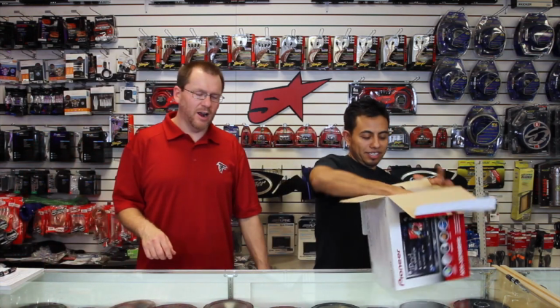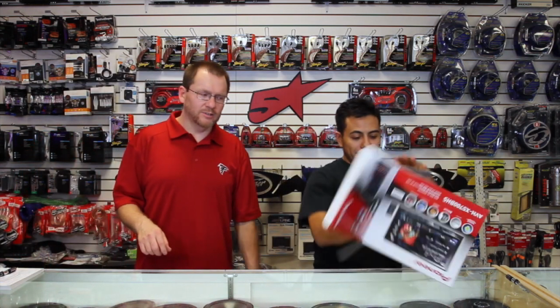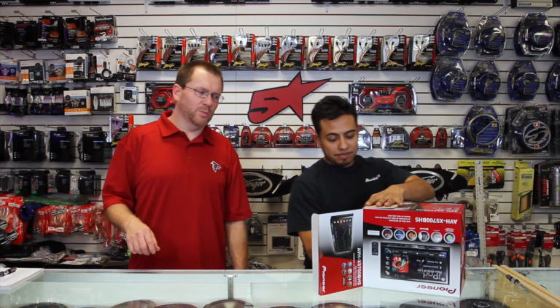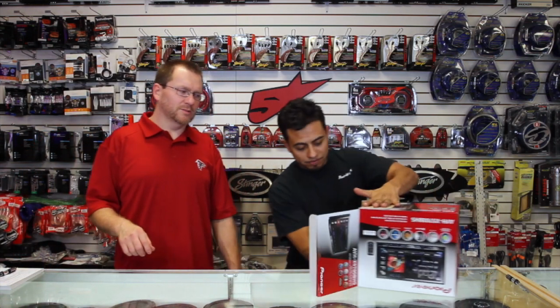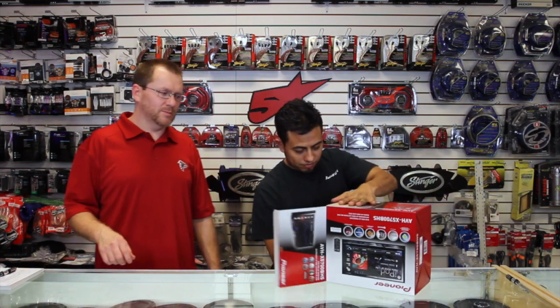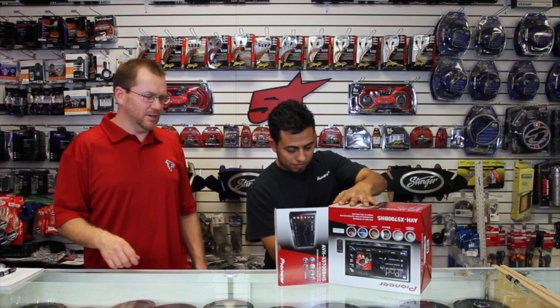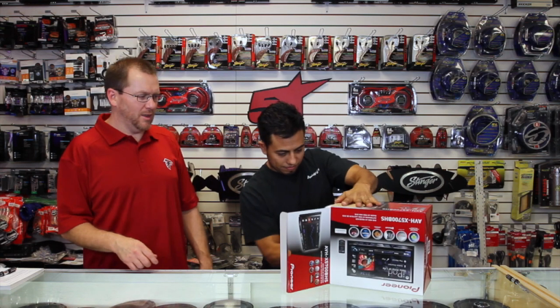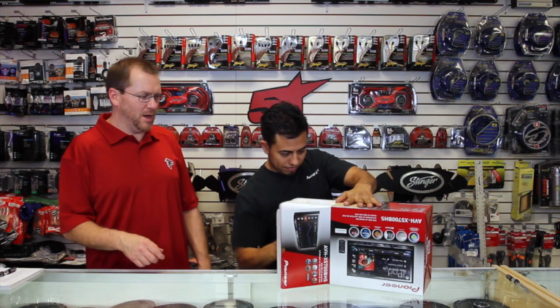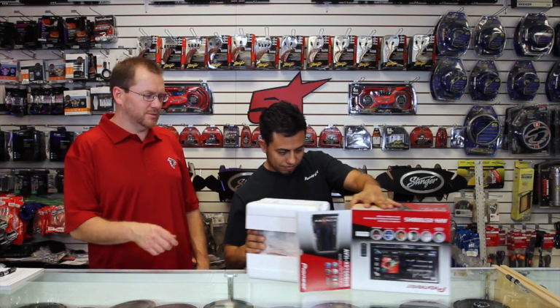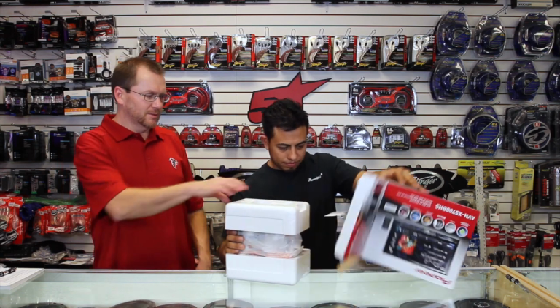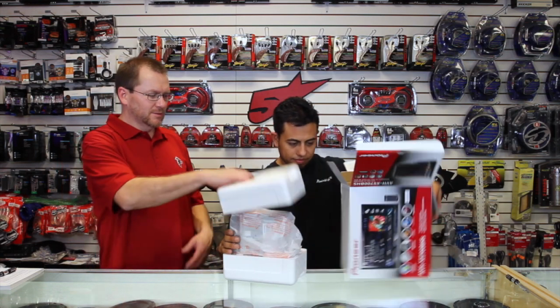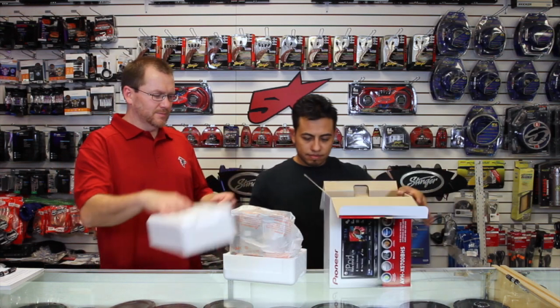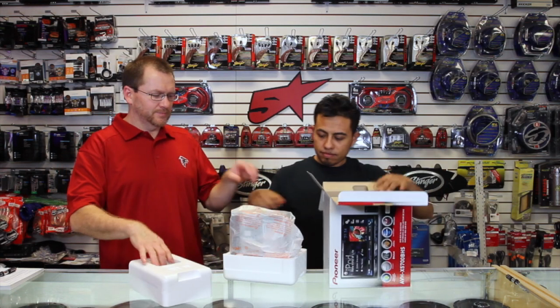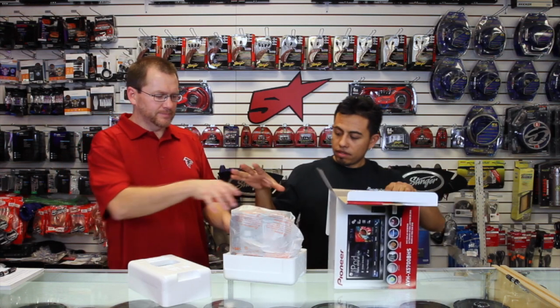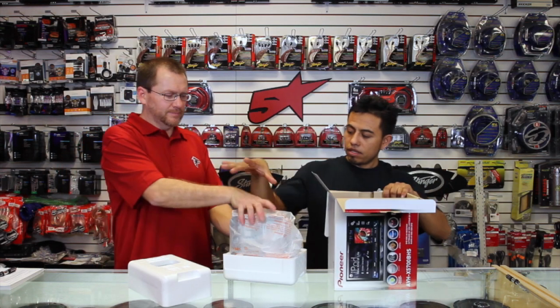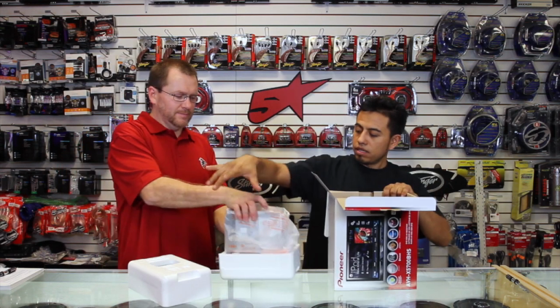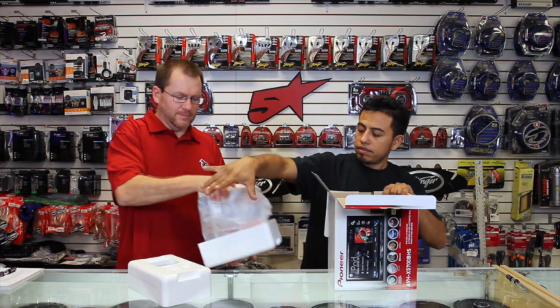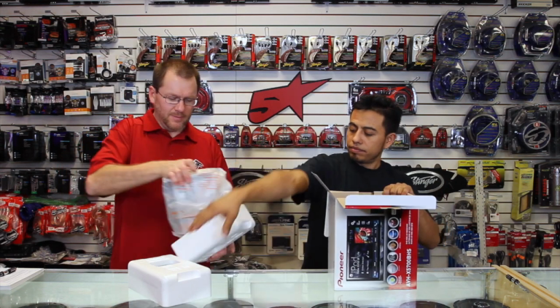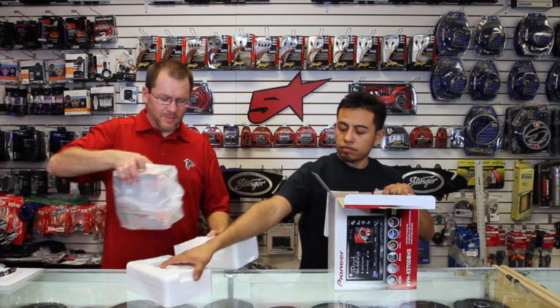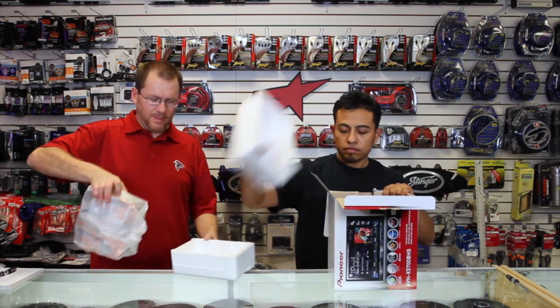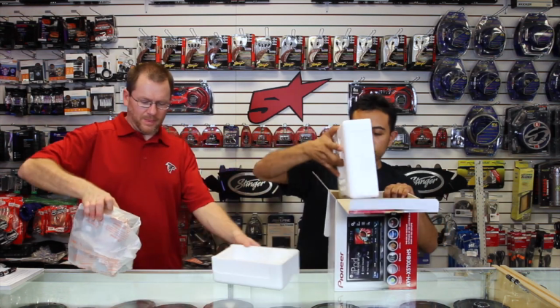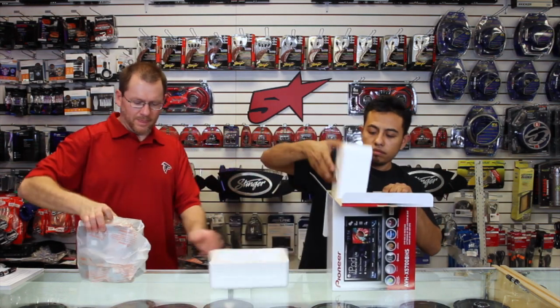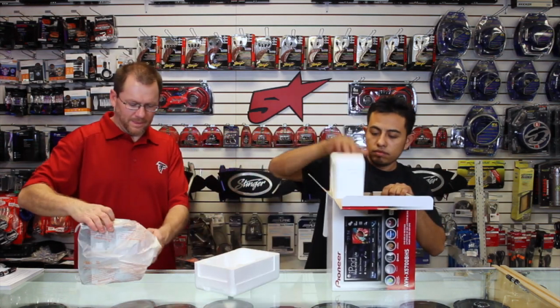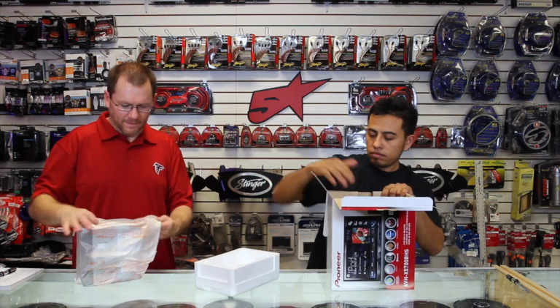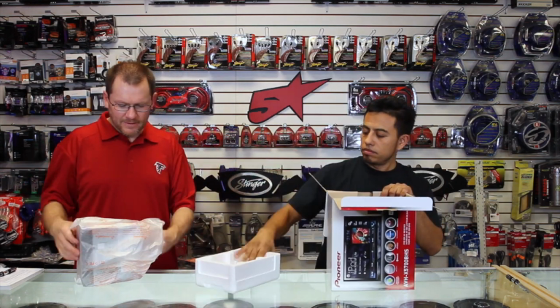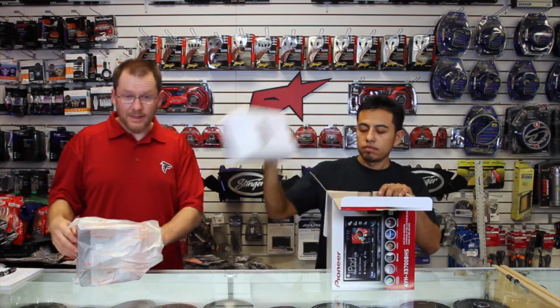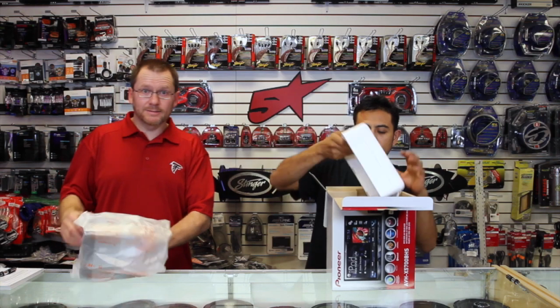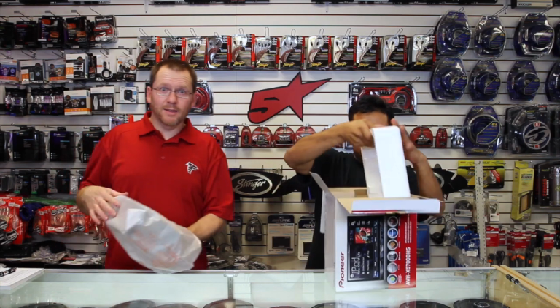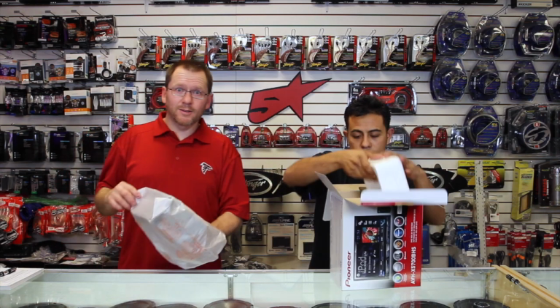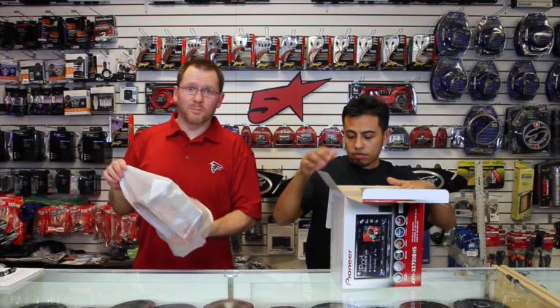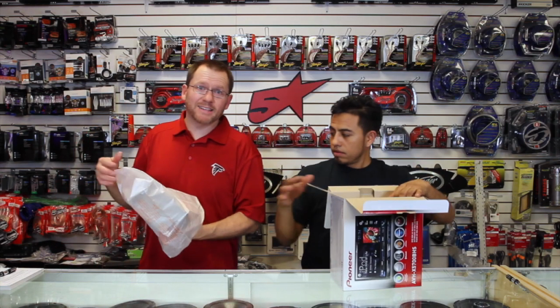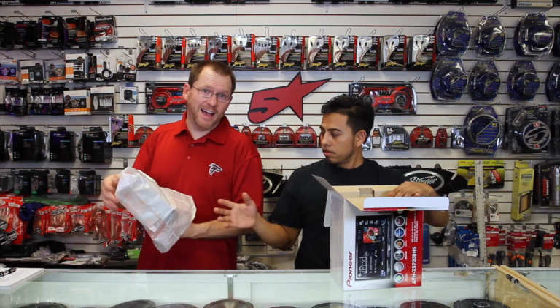All right, let's open this up. Let's get it out of the box and let's take a look at the back side.